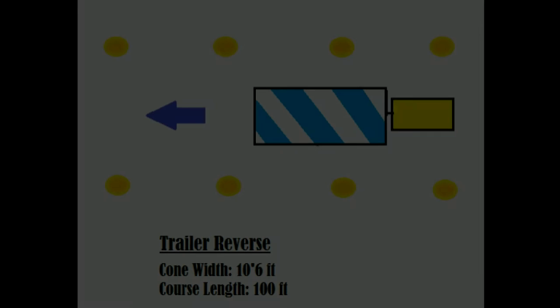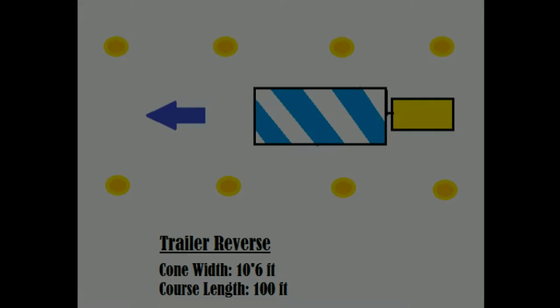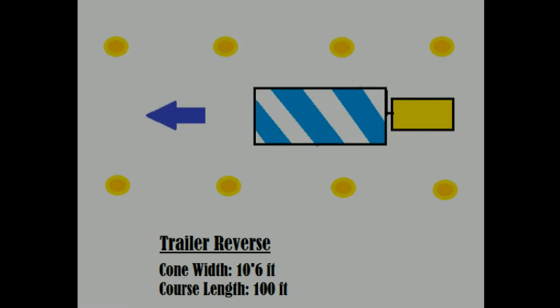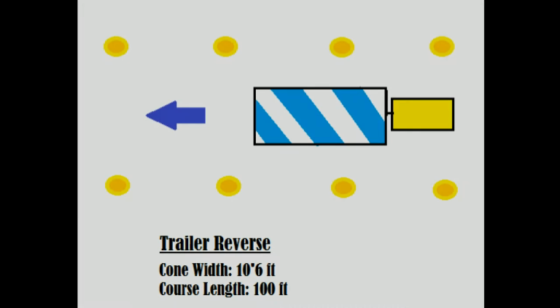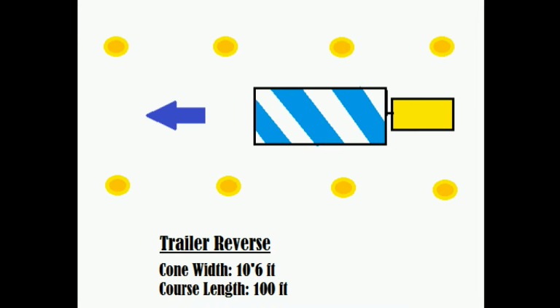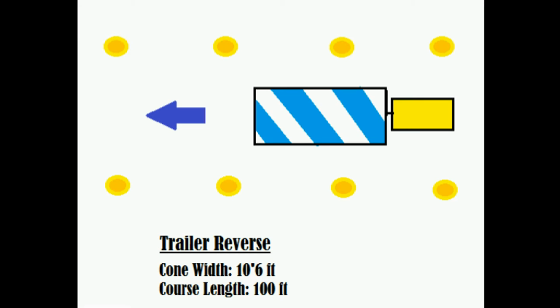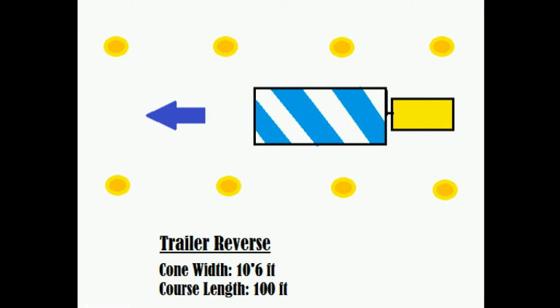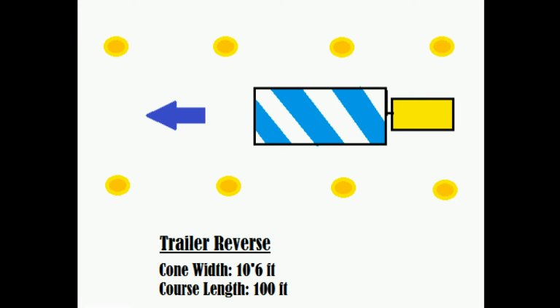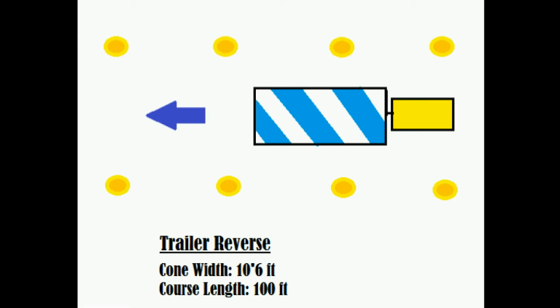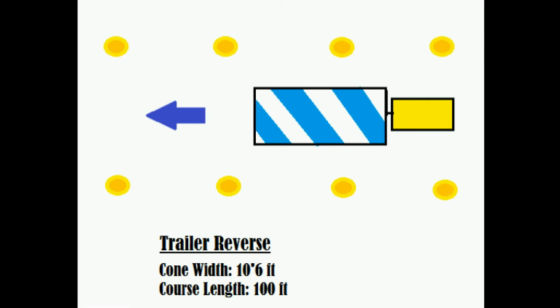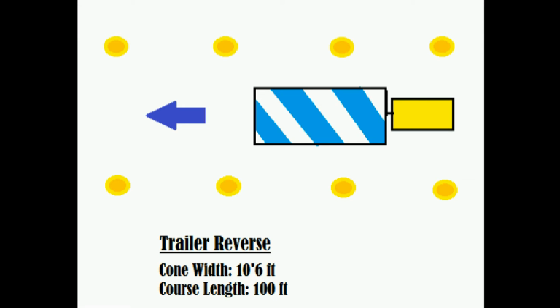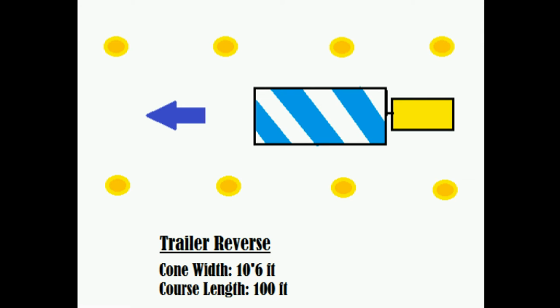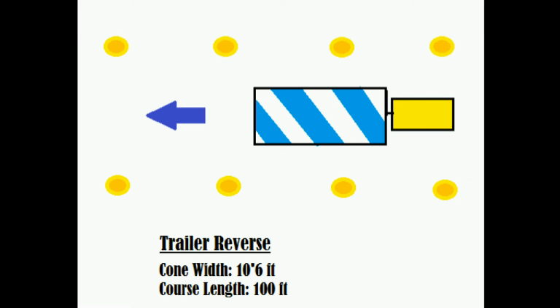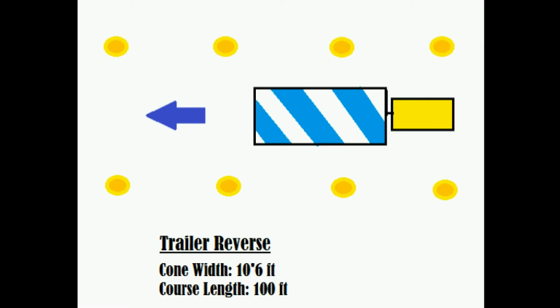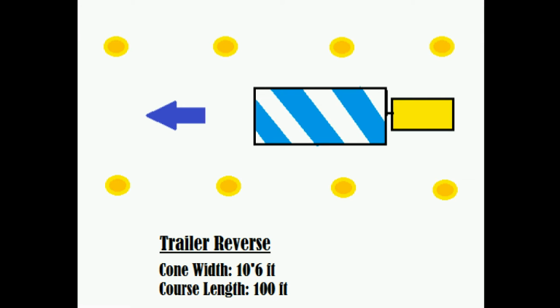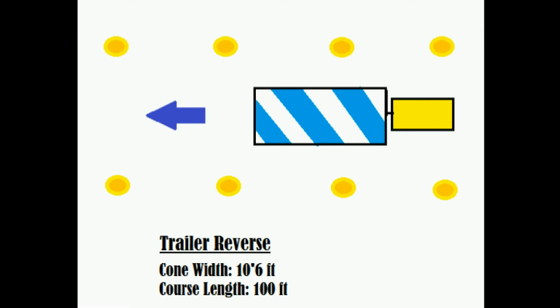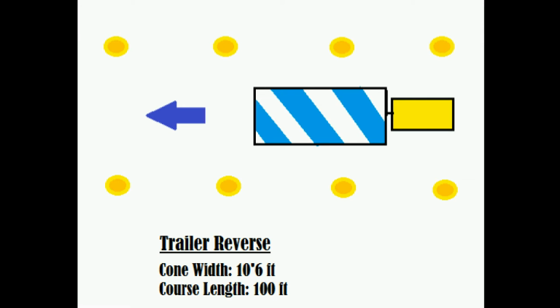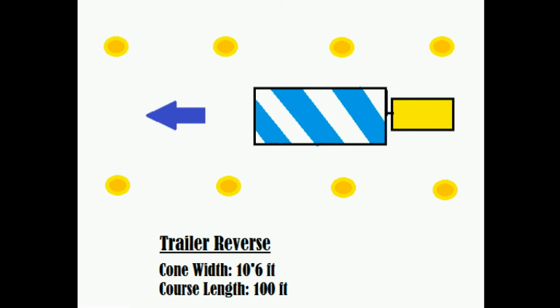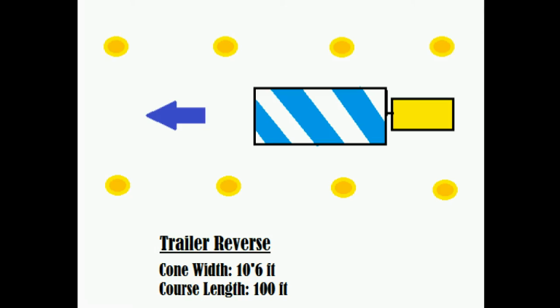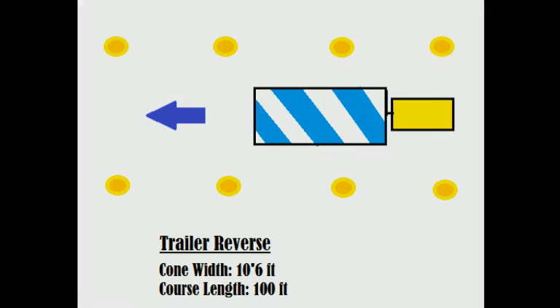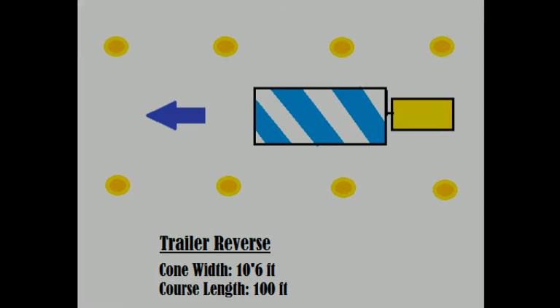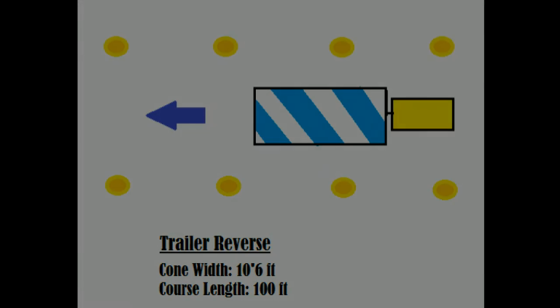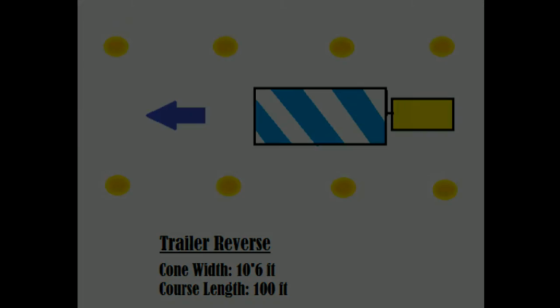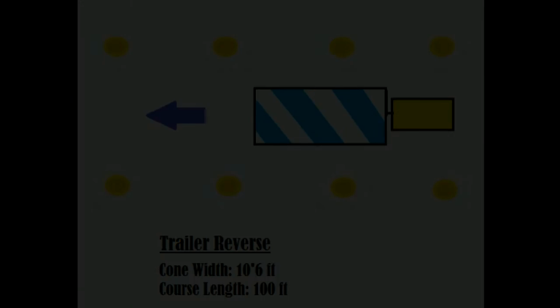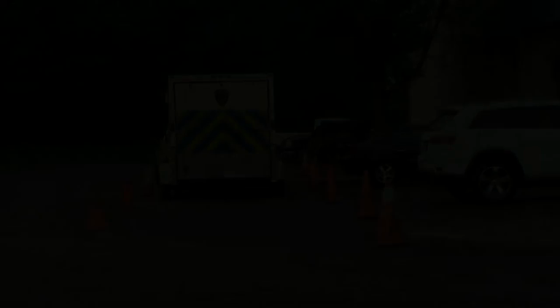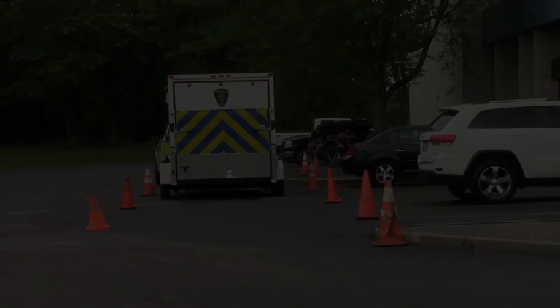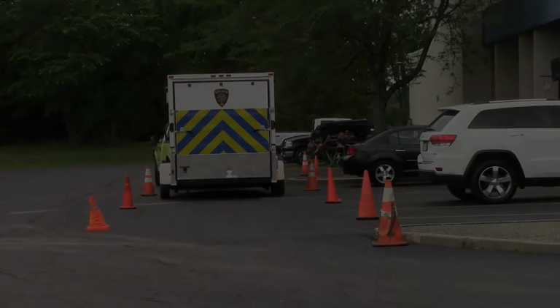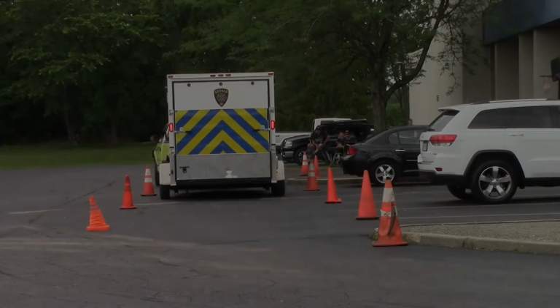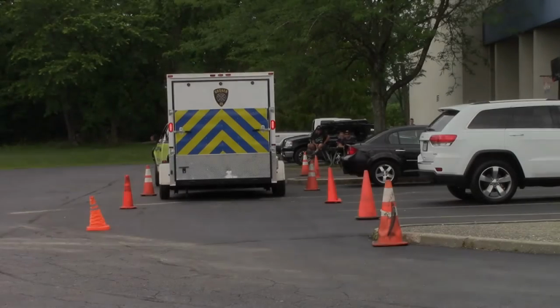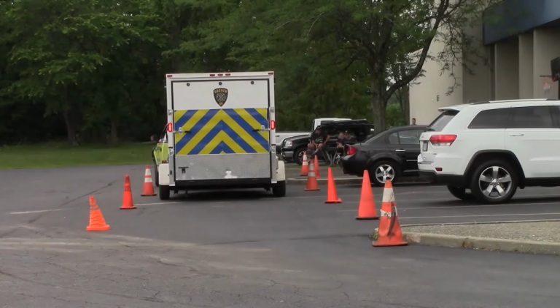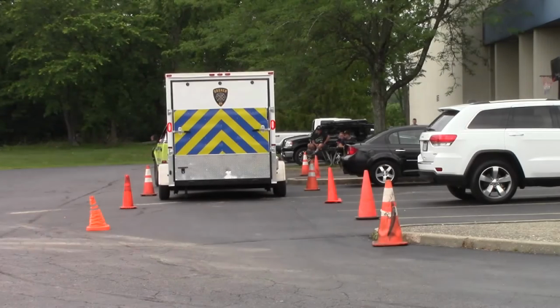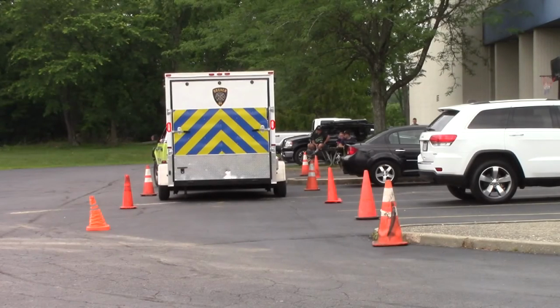The last scenario is going to be the trailer reverse. It's going to be a 100-foot course. Just back straight up through the course without striking any cones.